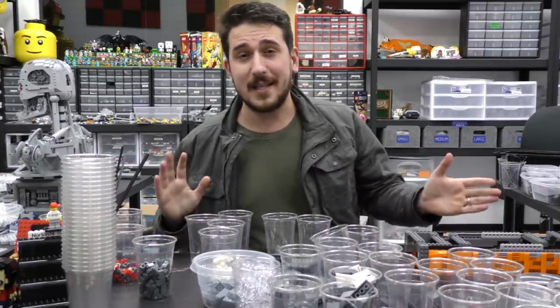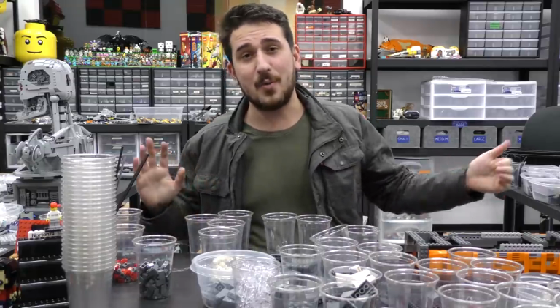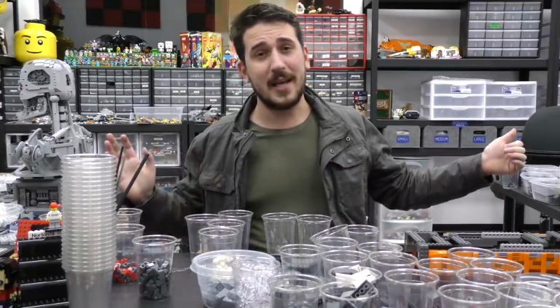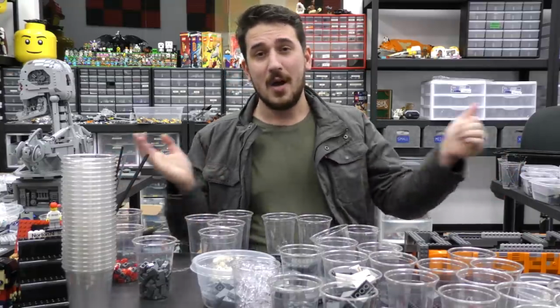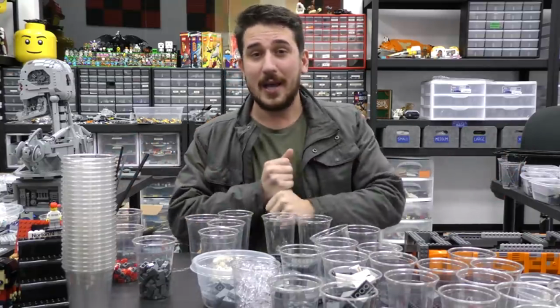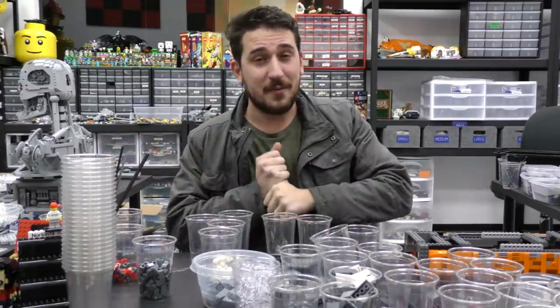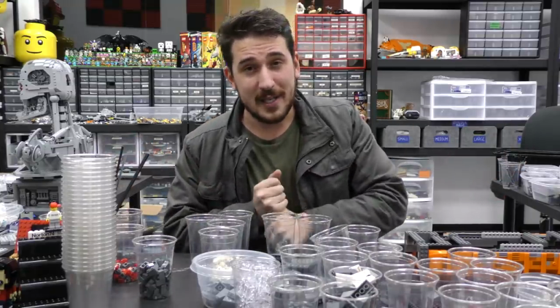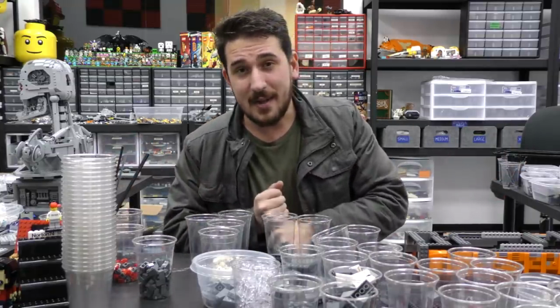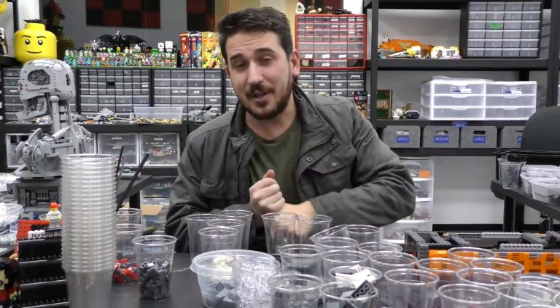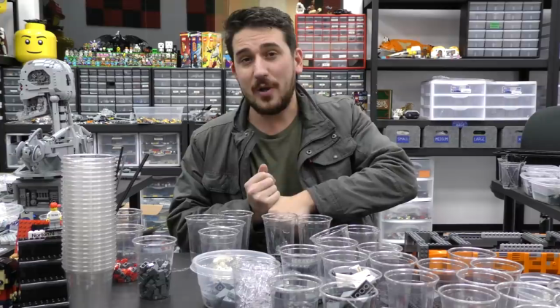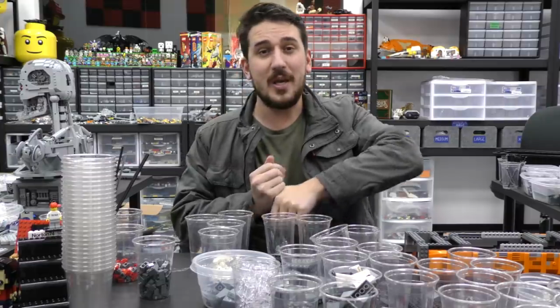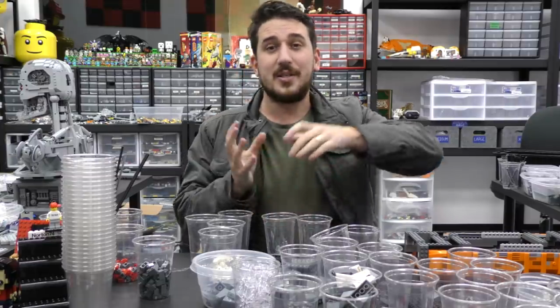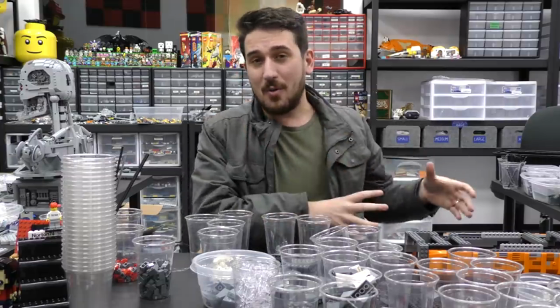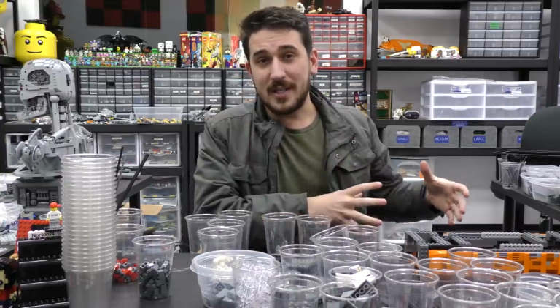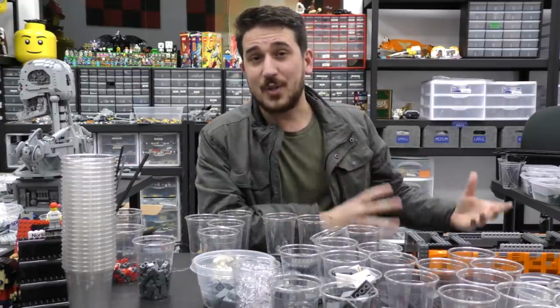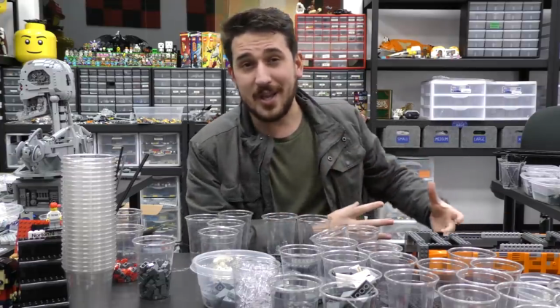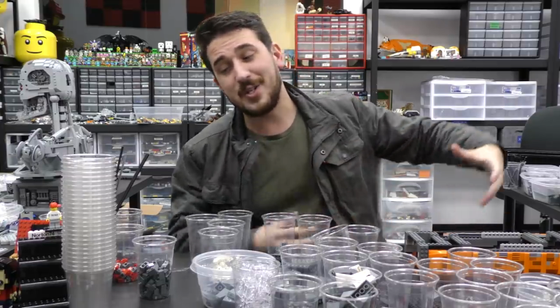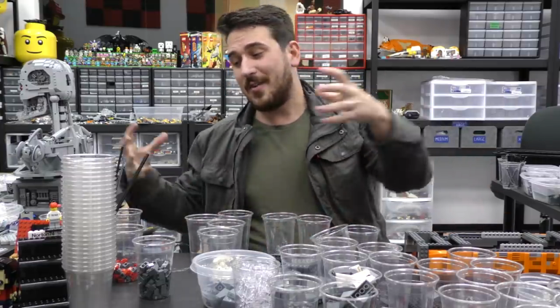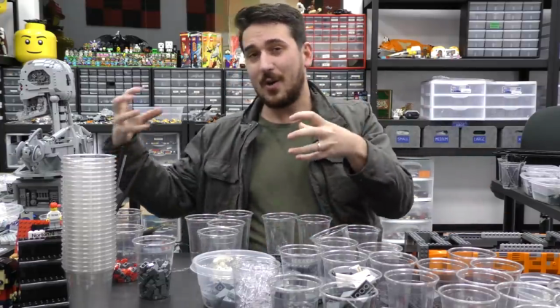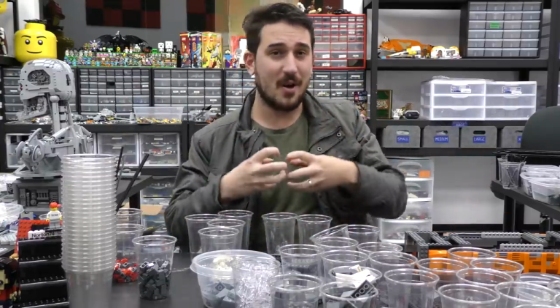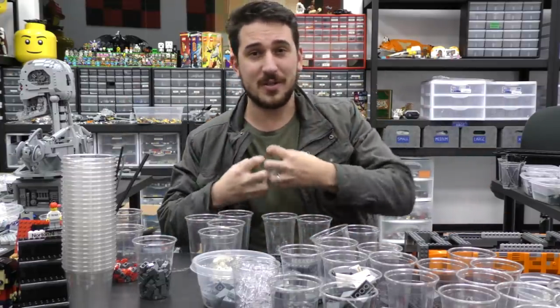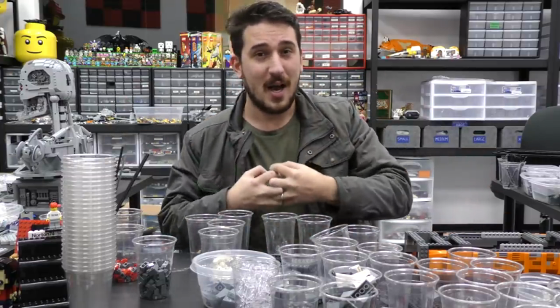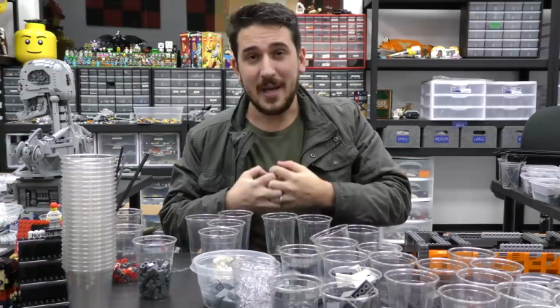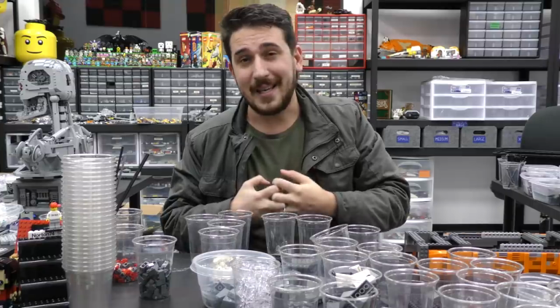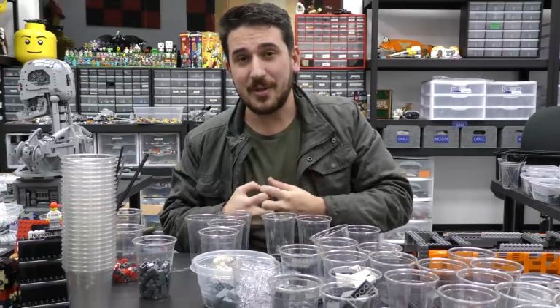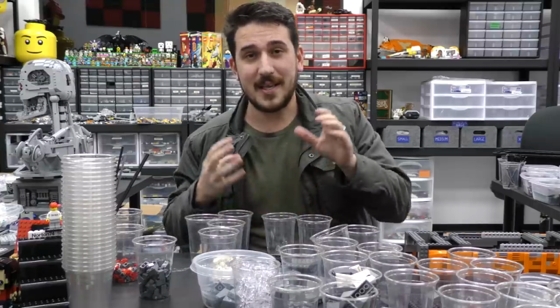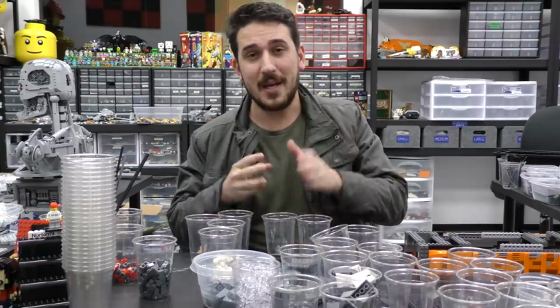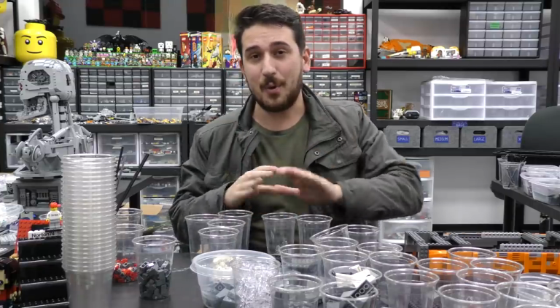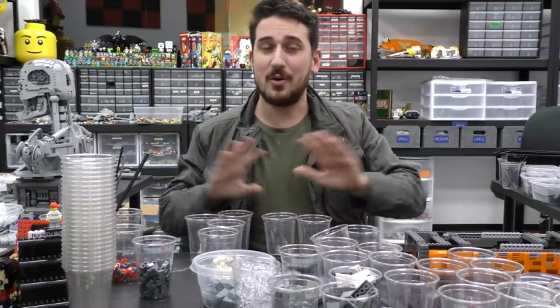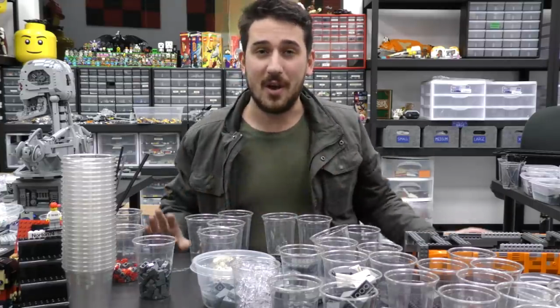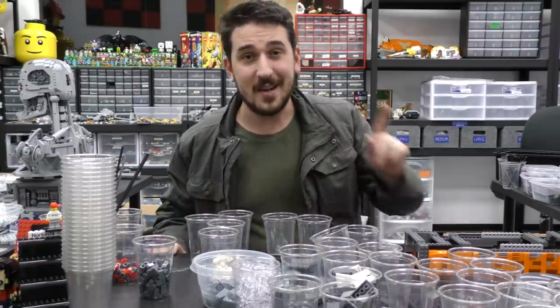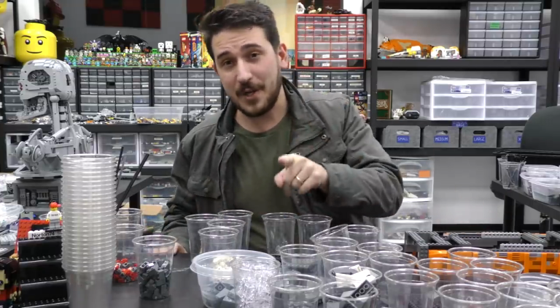Lots of things happen in the world of Lego. Lego has officially announced that there will be Star Wars sets for the 20th anniversary of Lego and Star Wars being together. So that's happening in April. We don't know what they are yet officially.